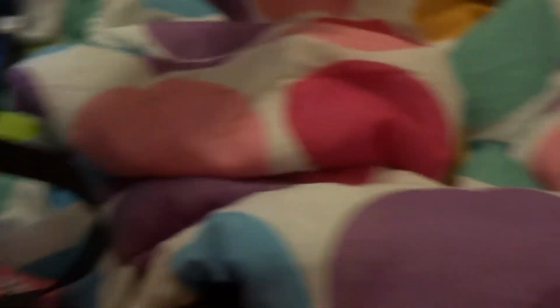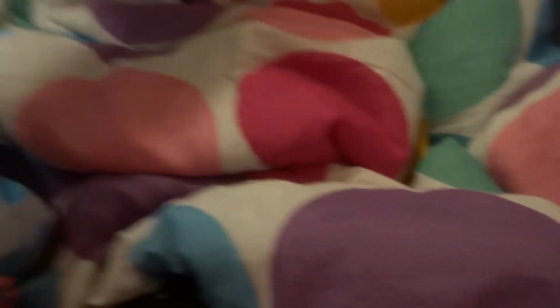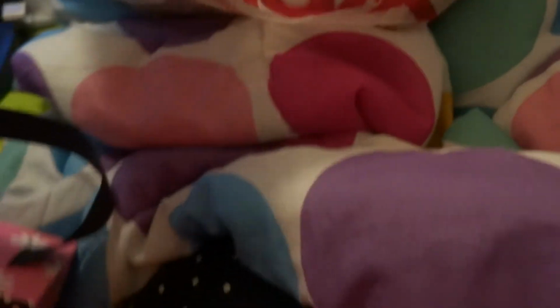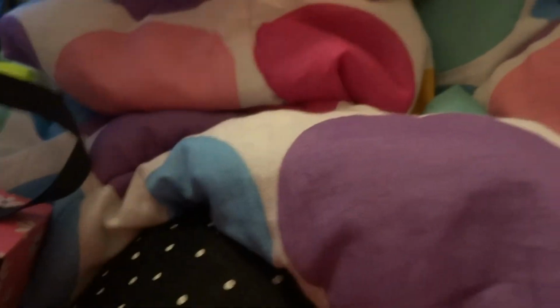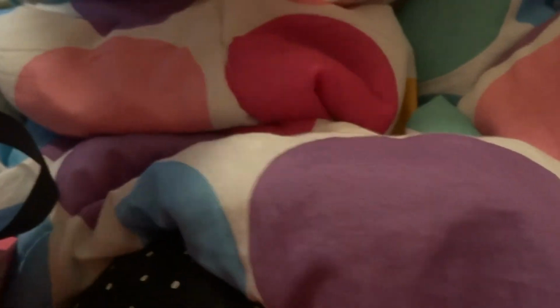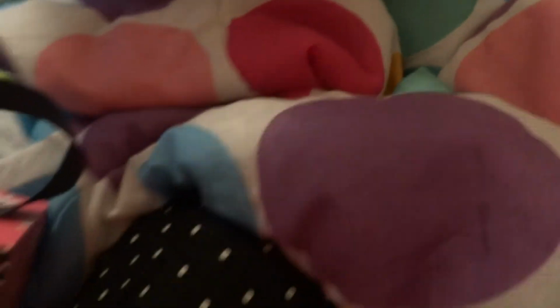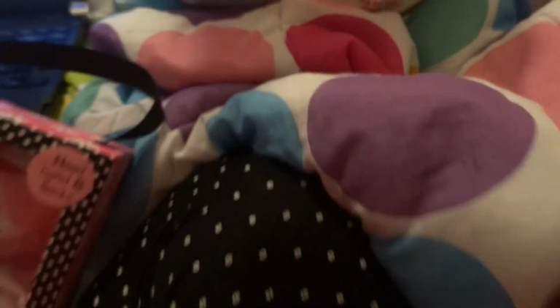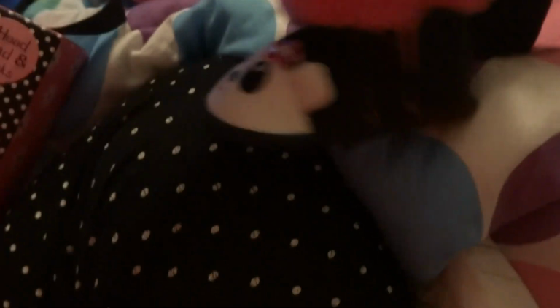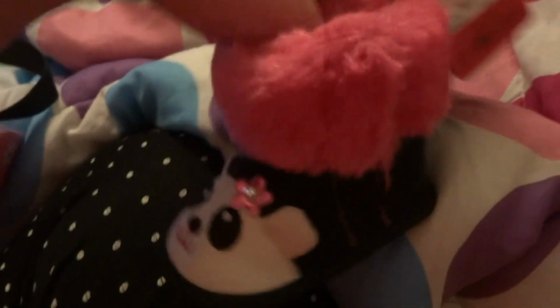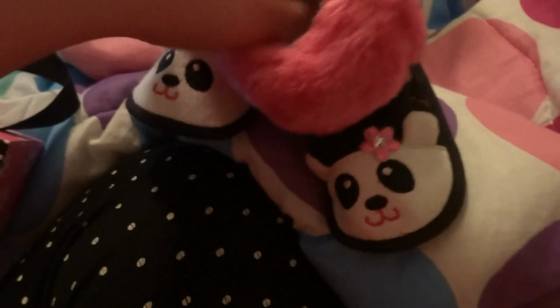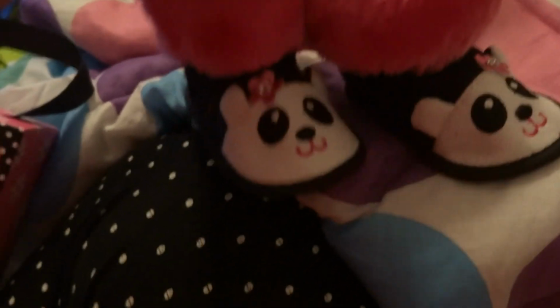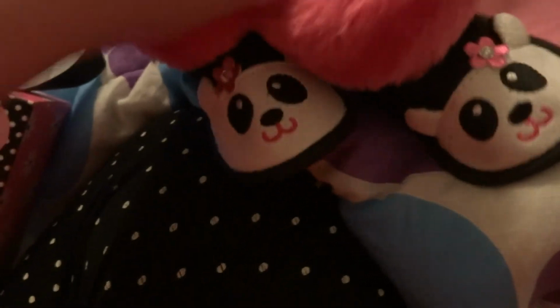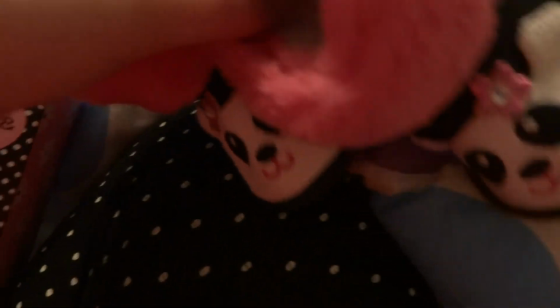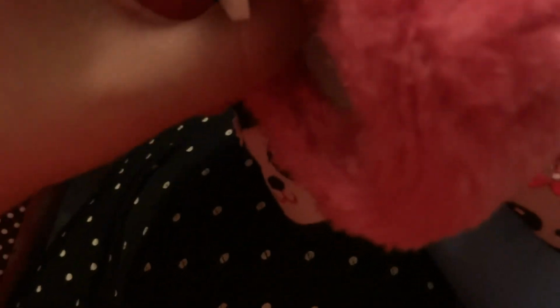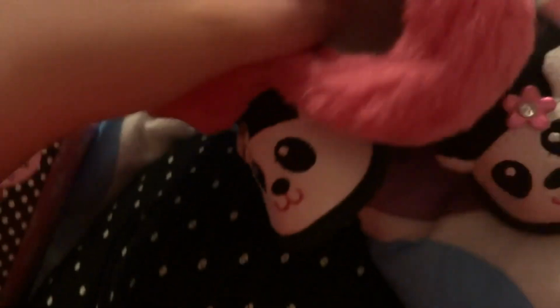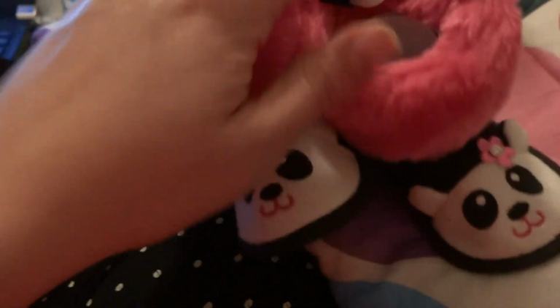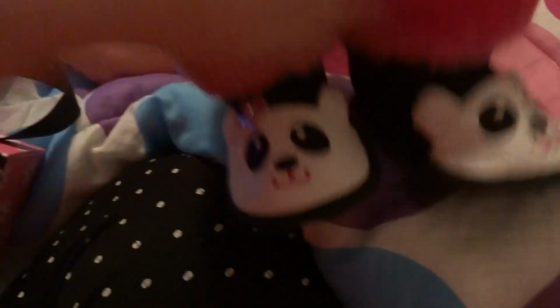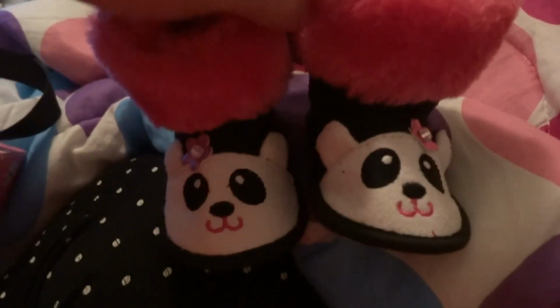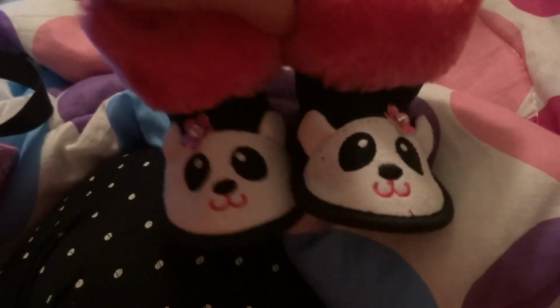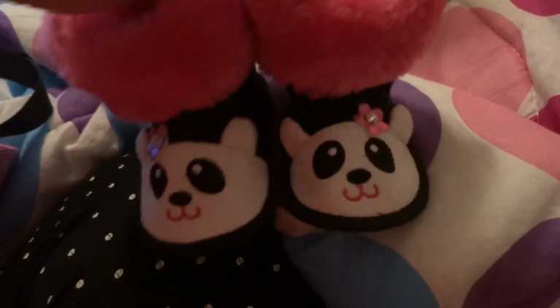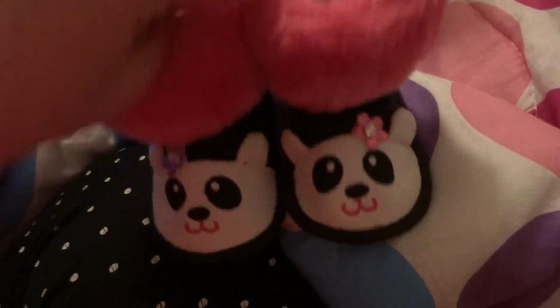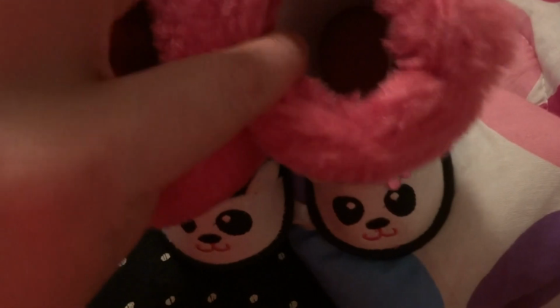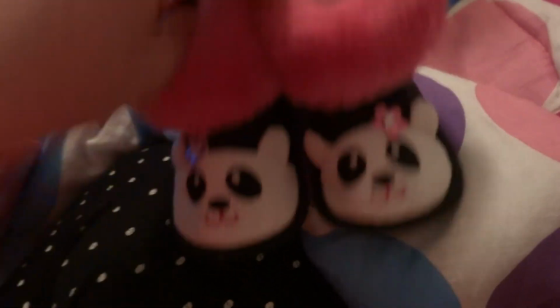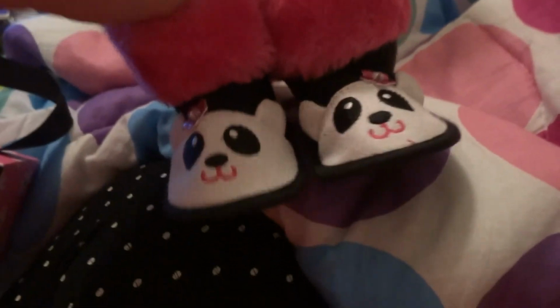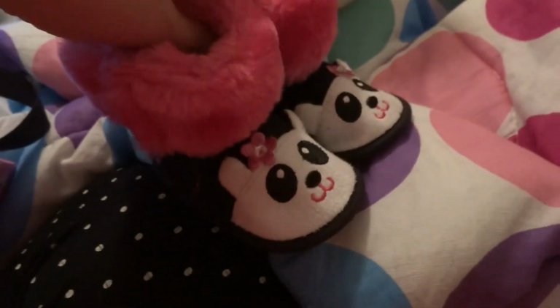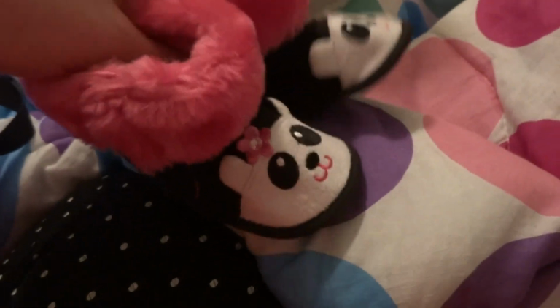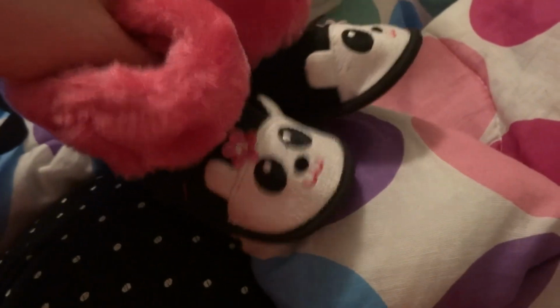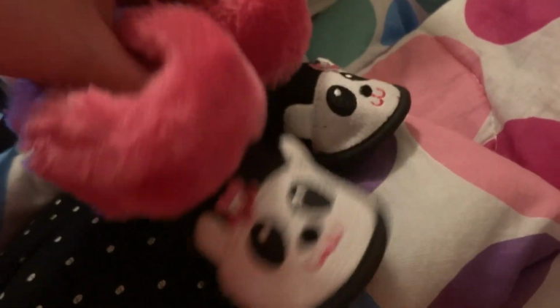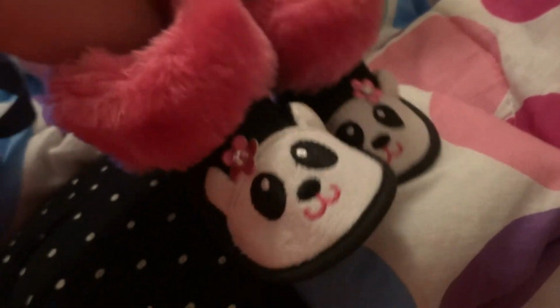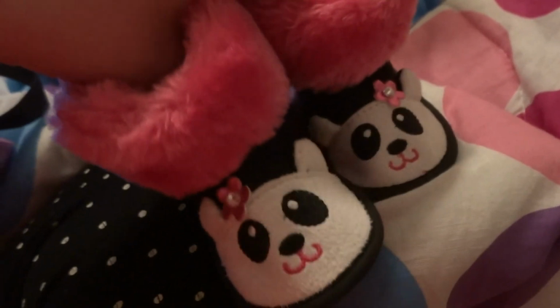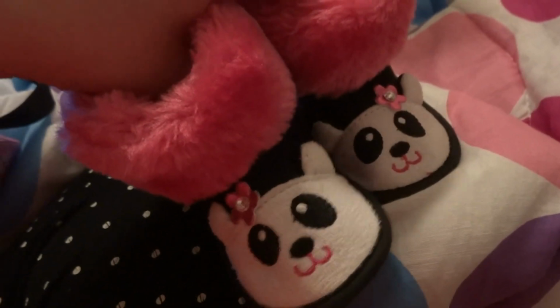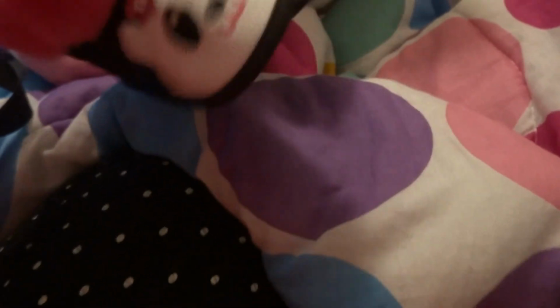And then at TJ Maxx, these were on clearance for $5.50. They're size 1 and they're super cute little panda bears.